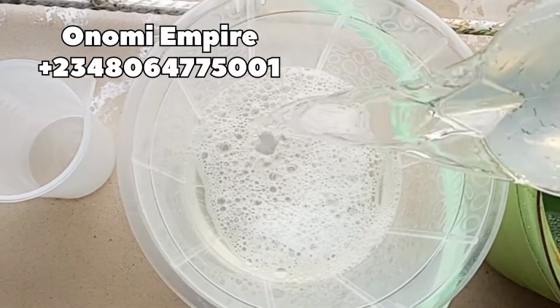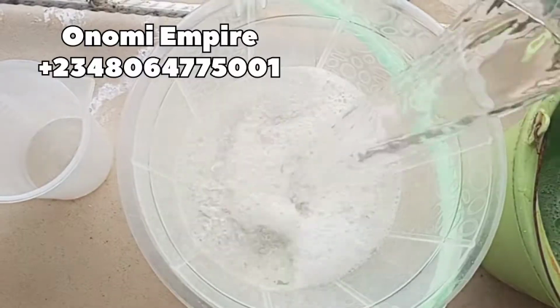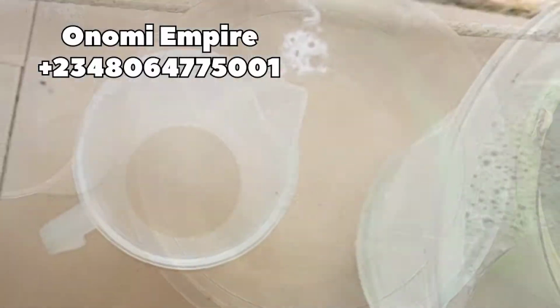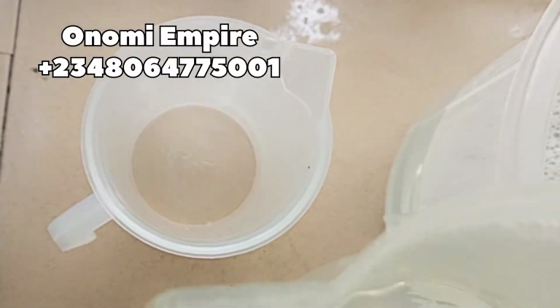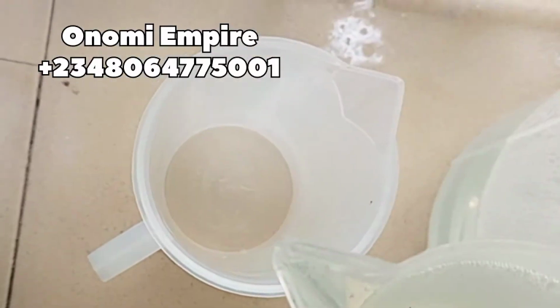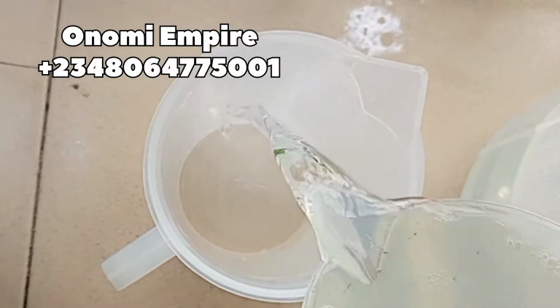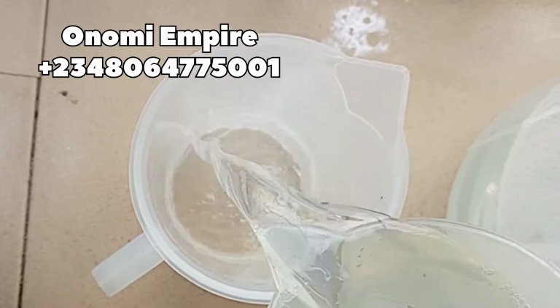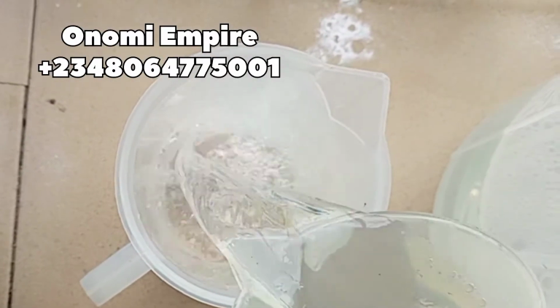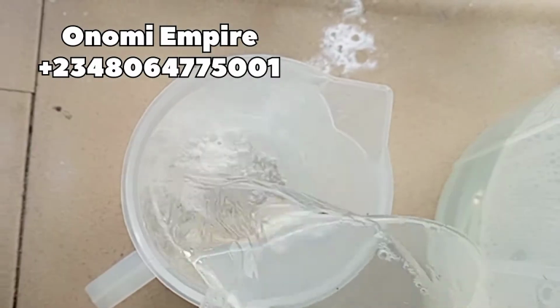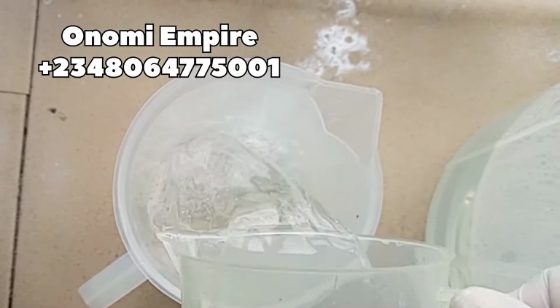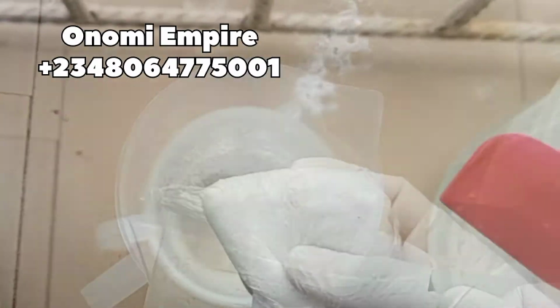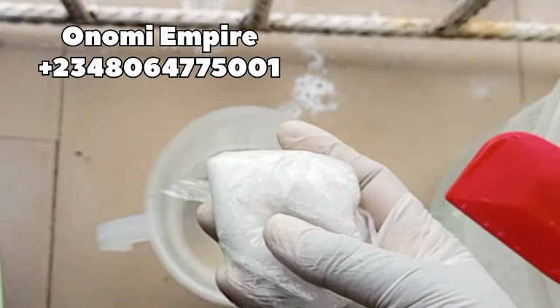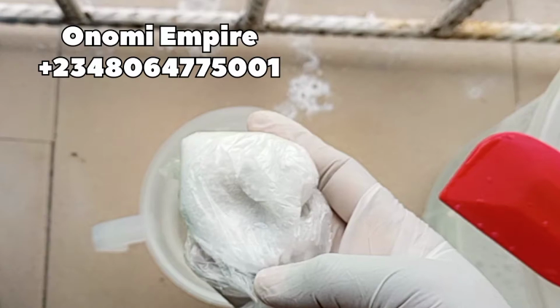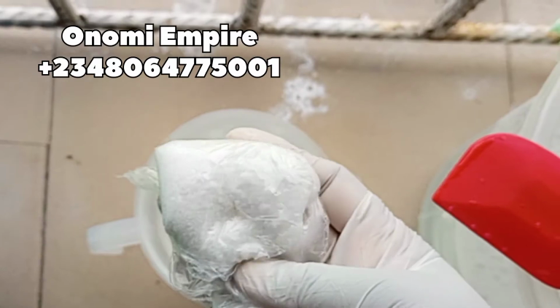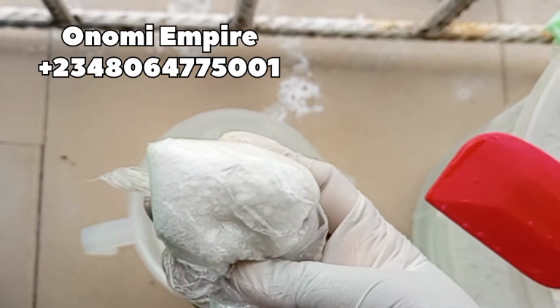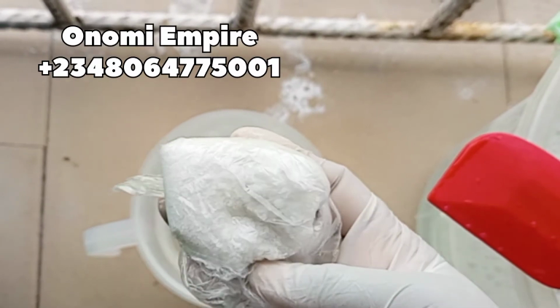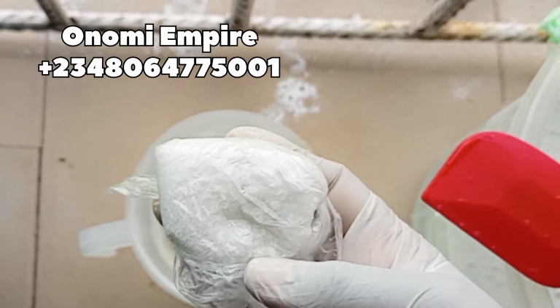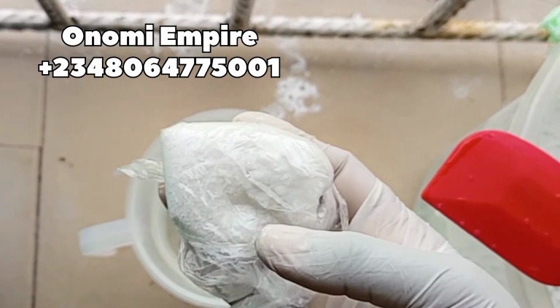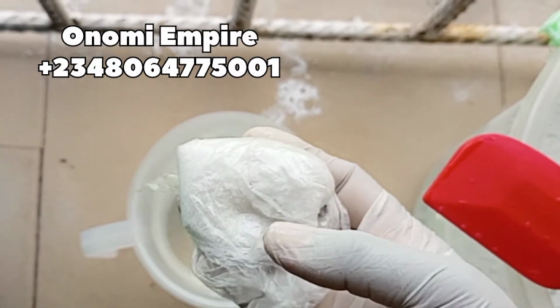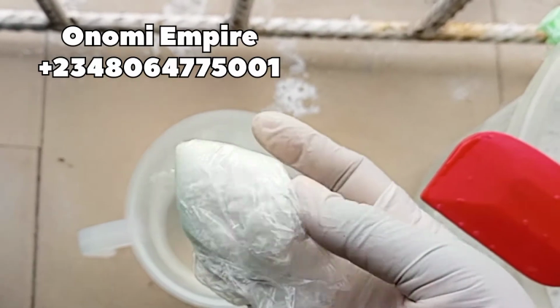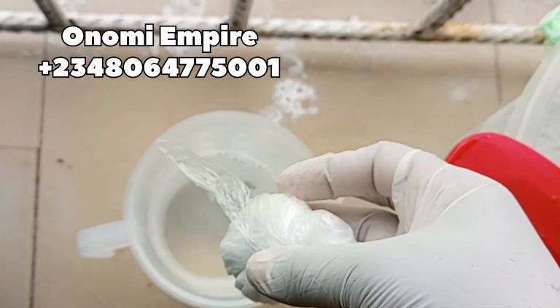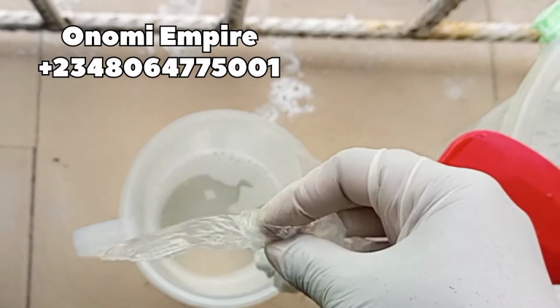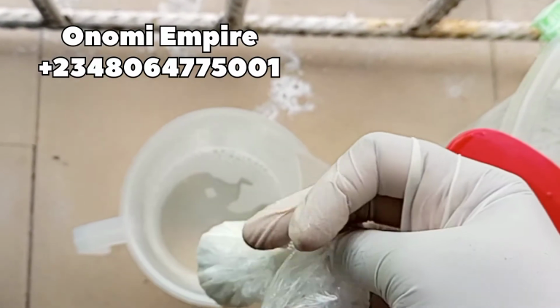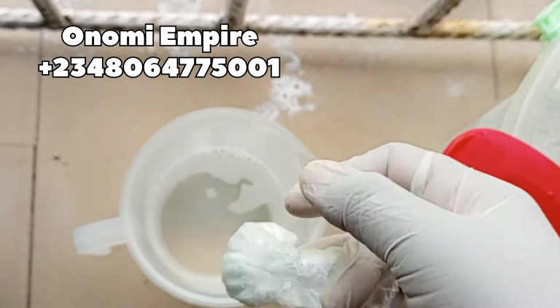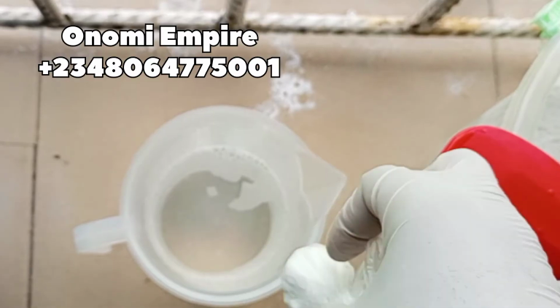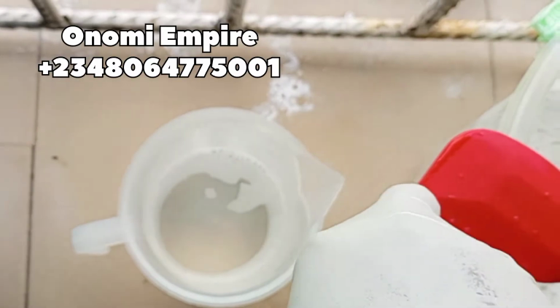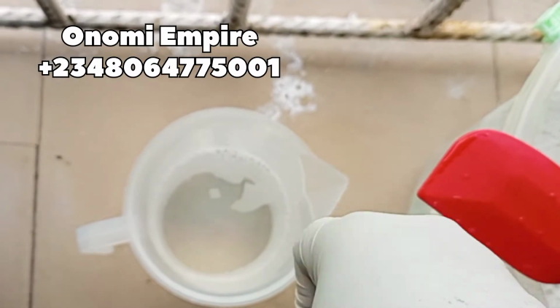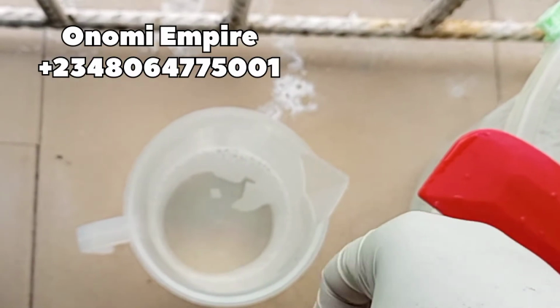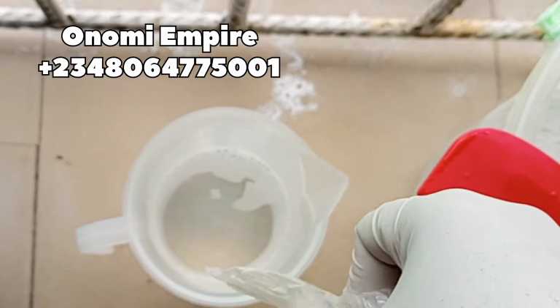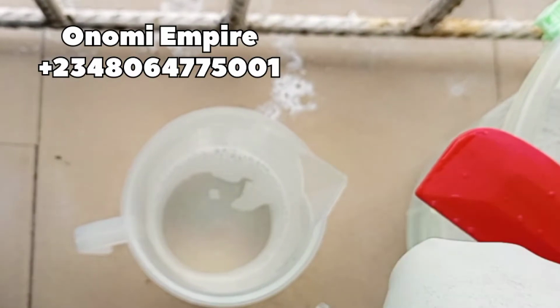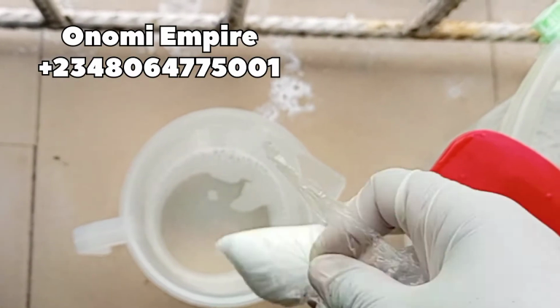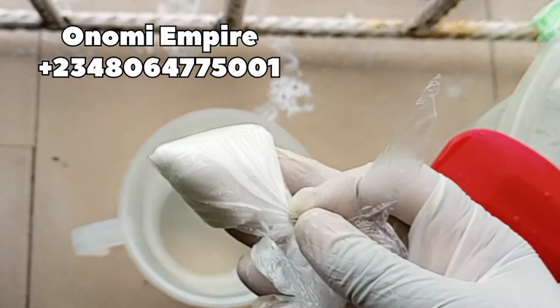Next we are going to measure about 500 grams of water in another bowl. Let's prep all our ingredients. The first ingredient I want to use is caustic soda — this removes stains and it's also a thickening agent, also called lye solution or sodium hydroxide.